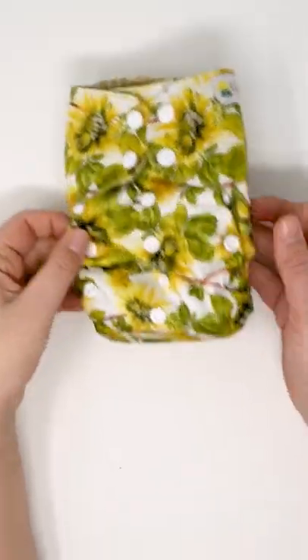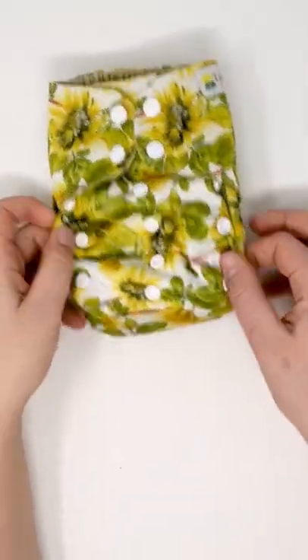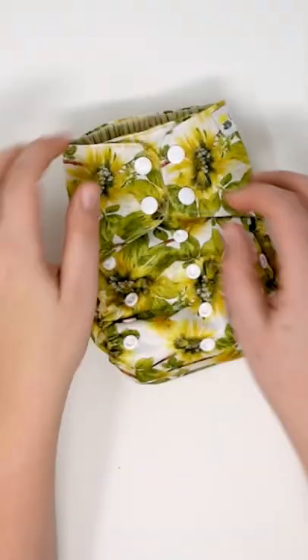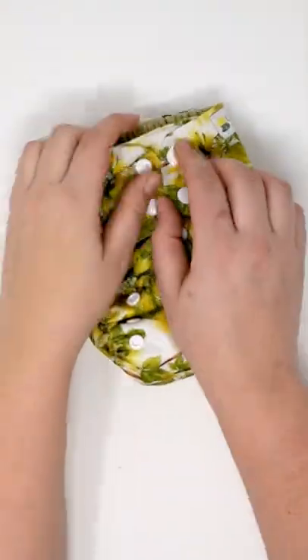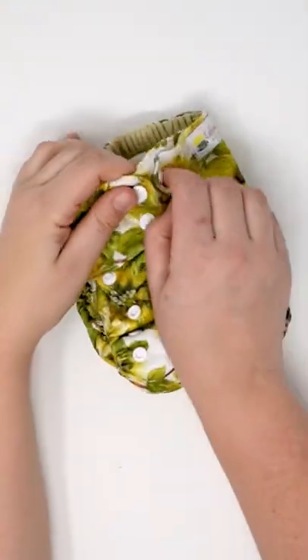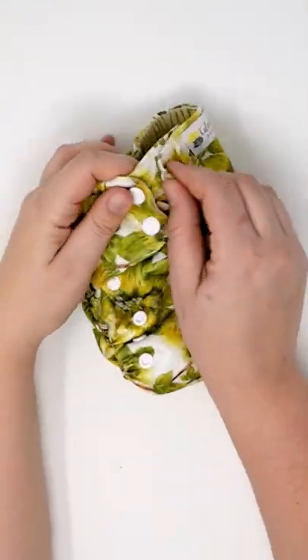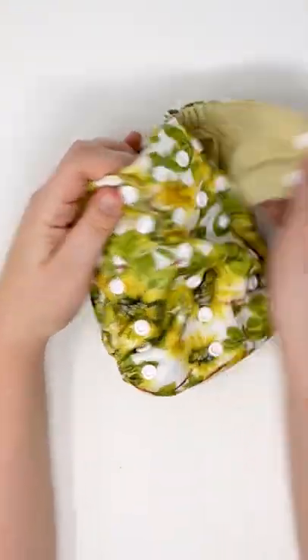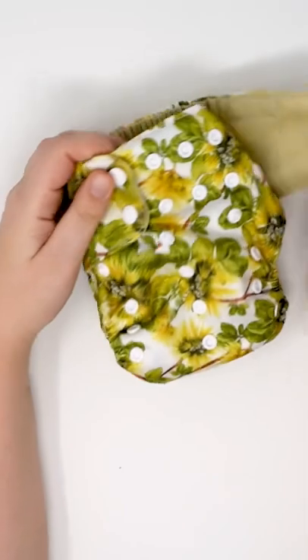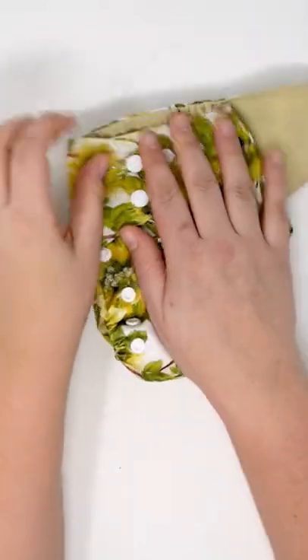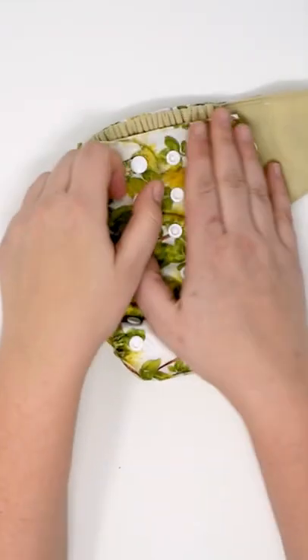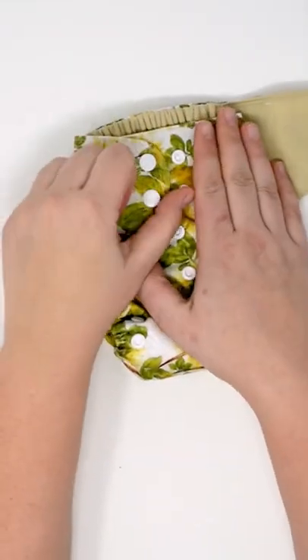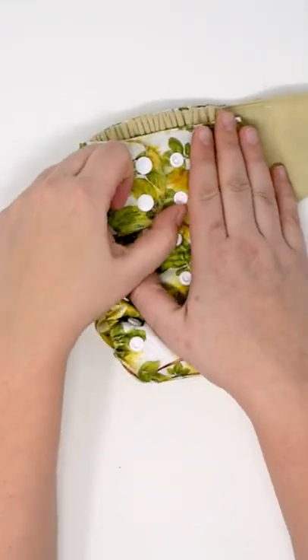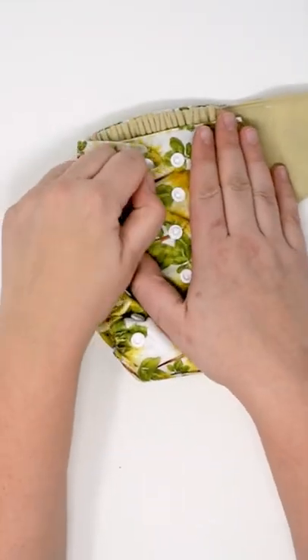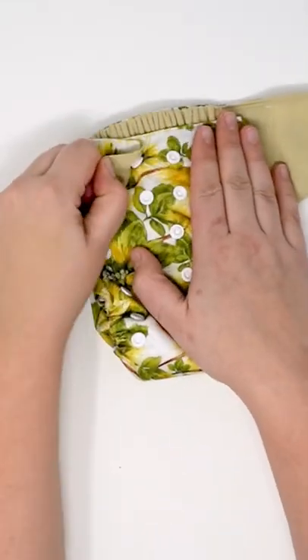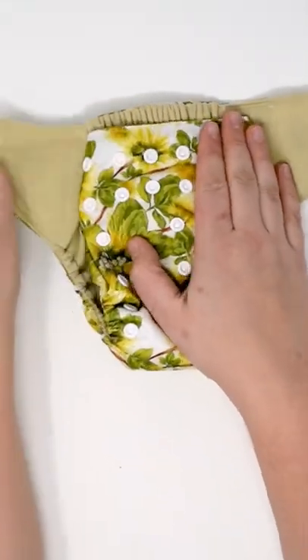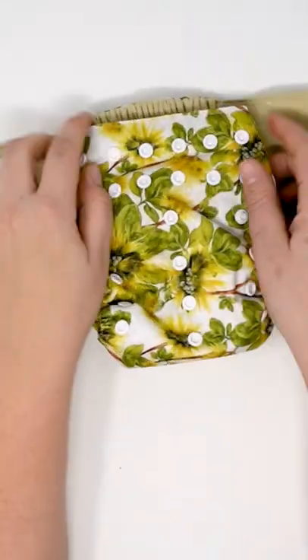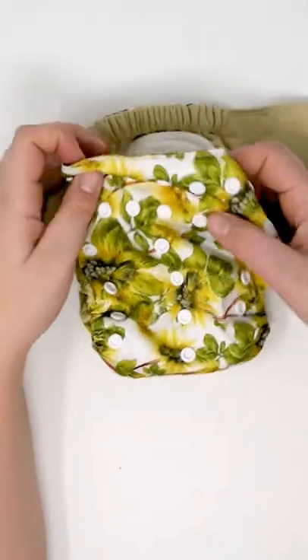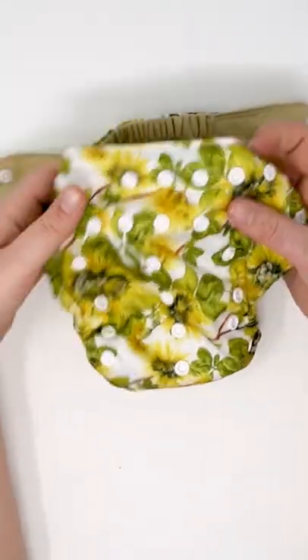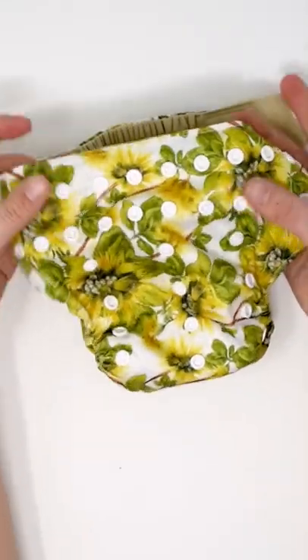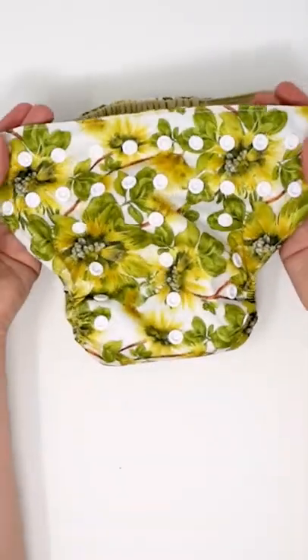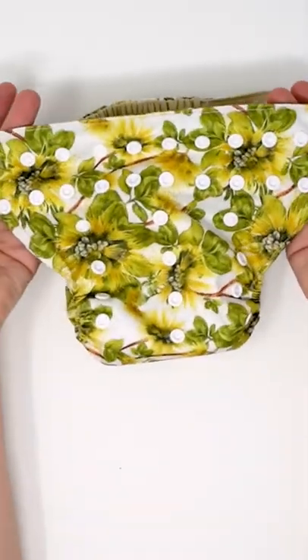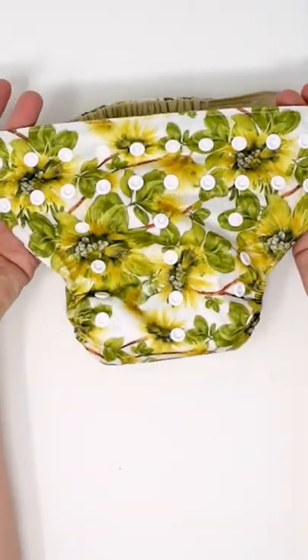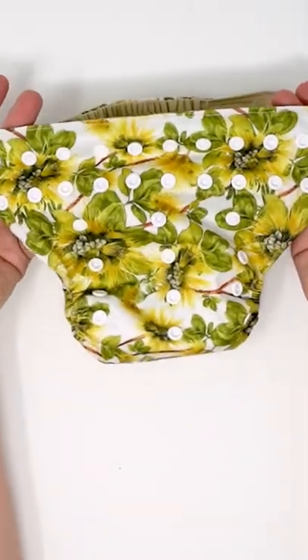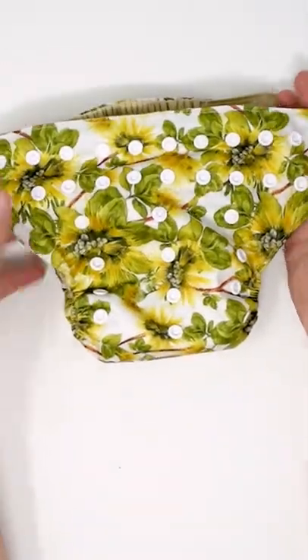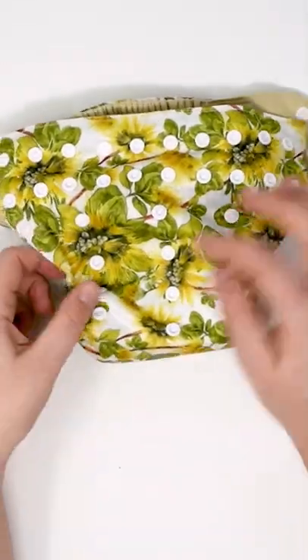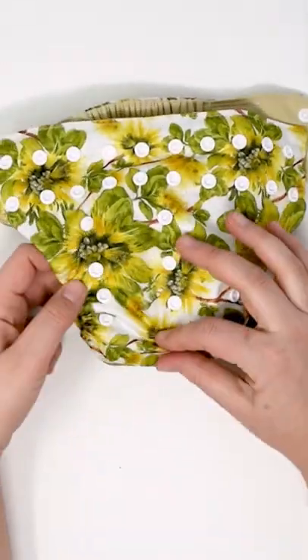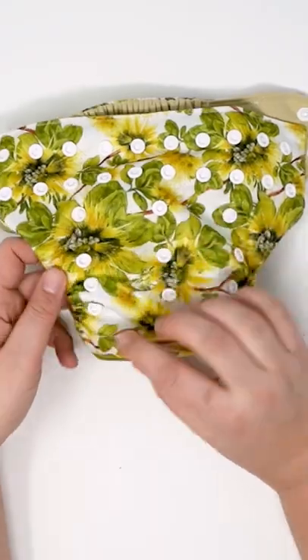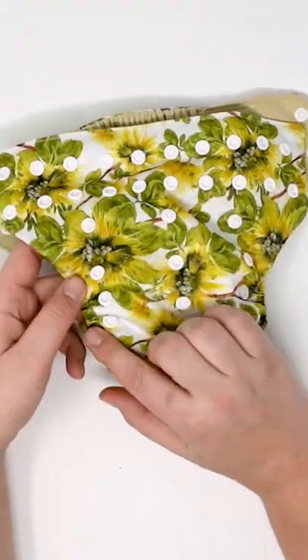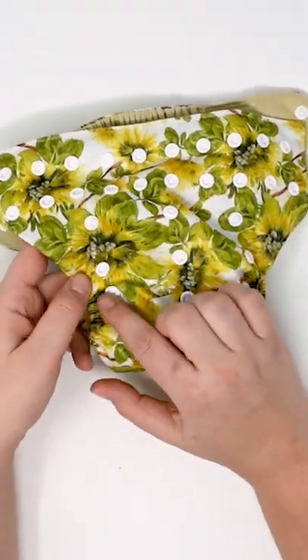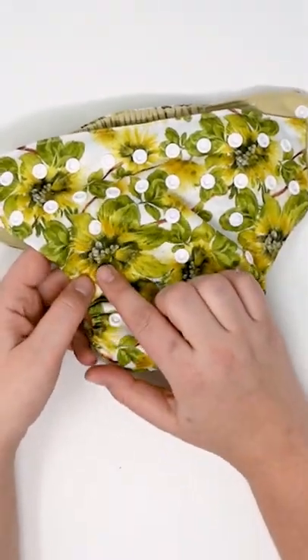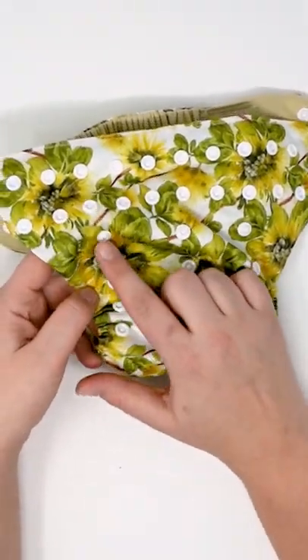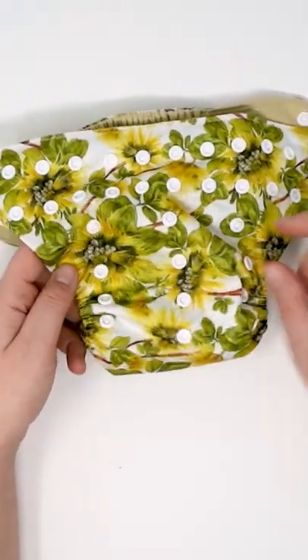This is your standard one-size diaper. Double waist snap, no hip snap, and a great selection of rise settings — not waist settings, but here are the rise settings.